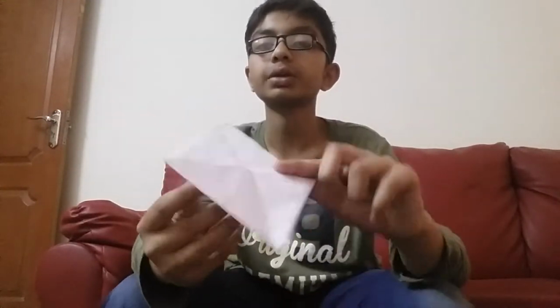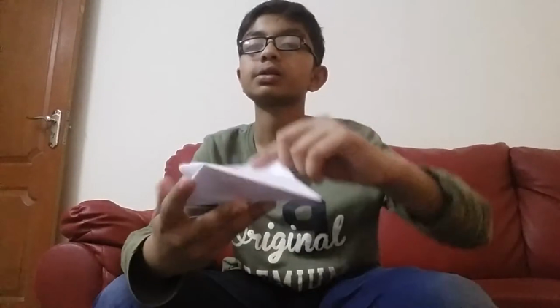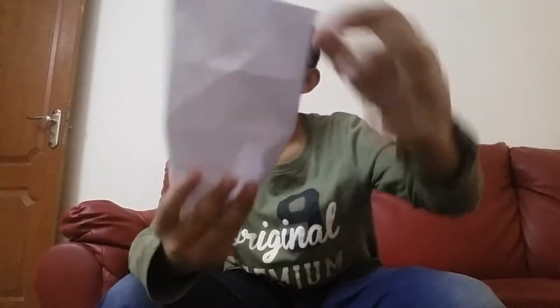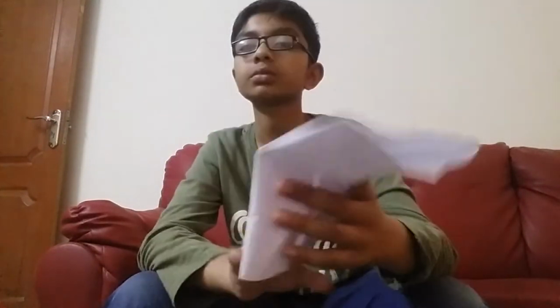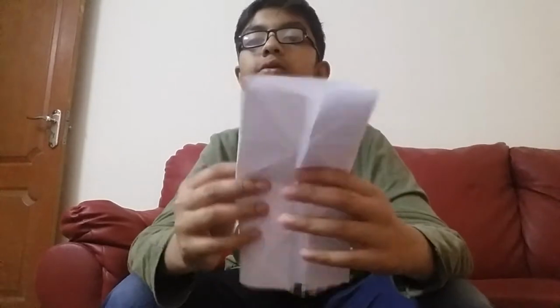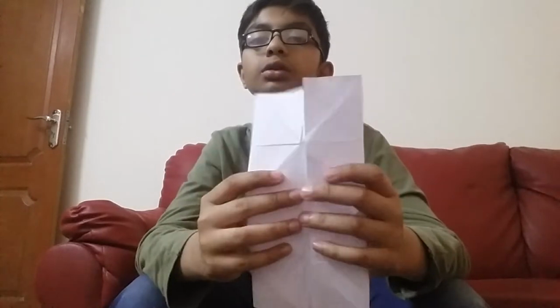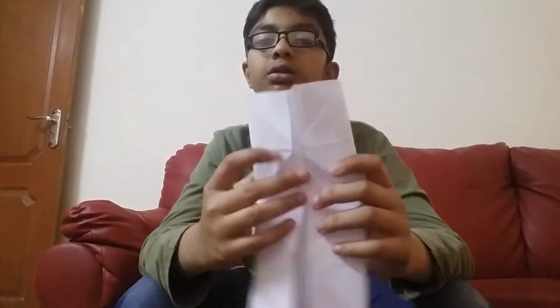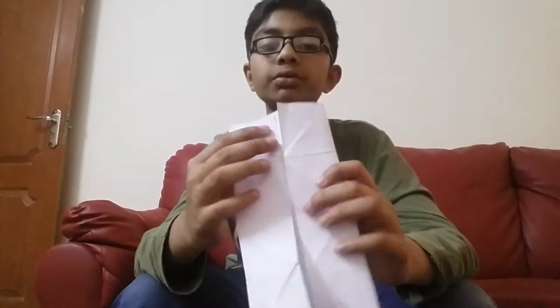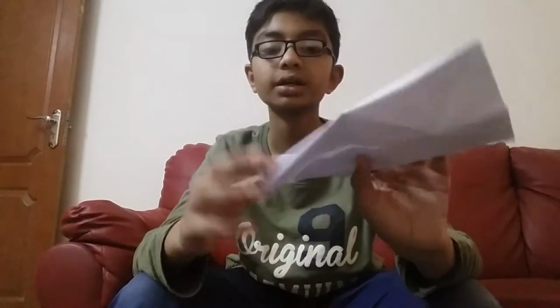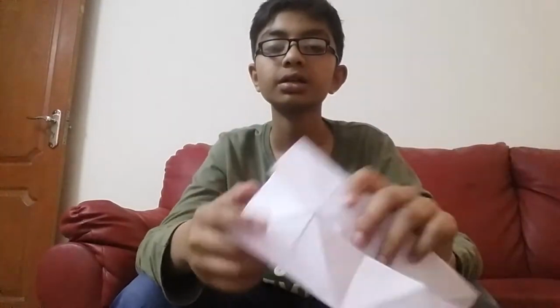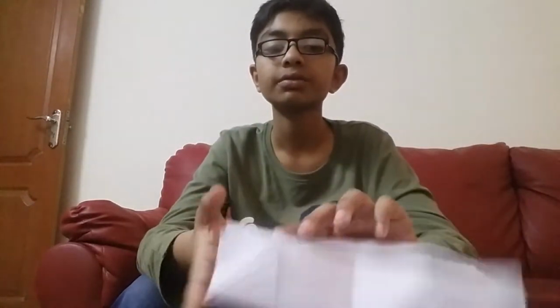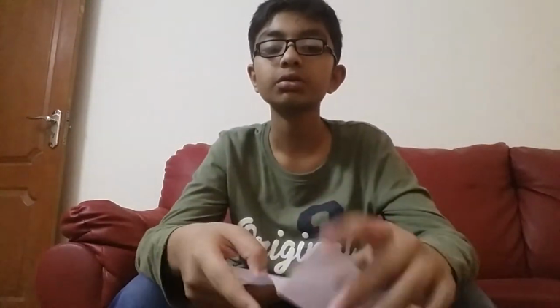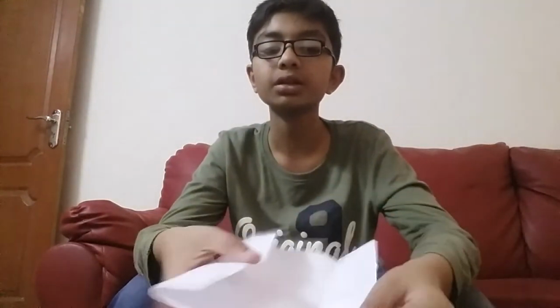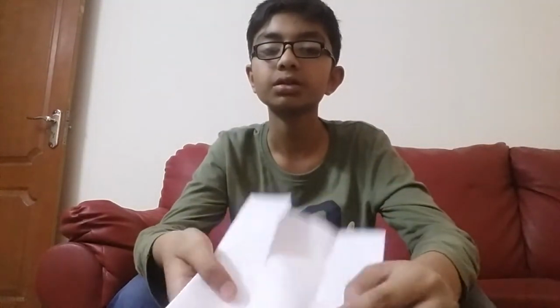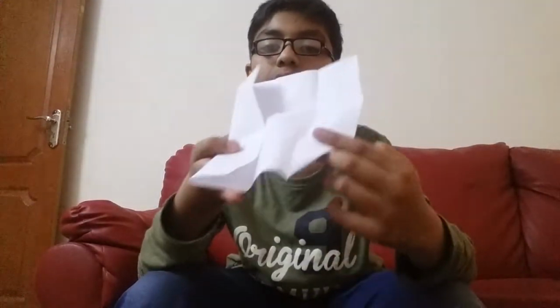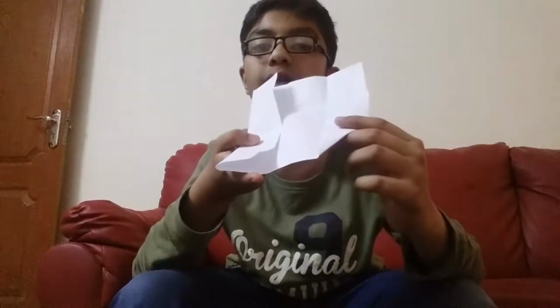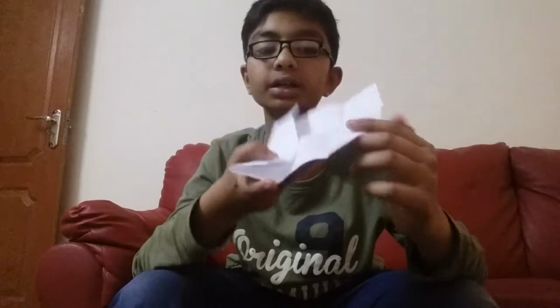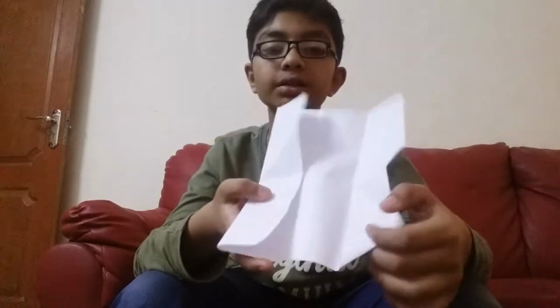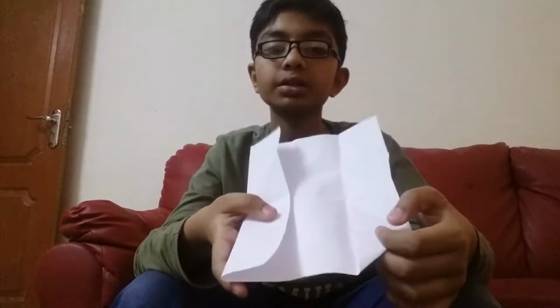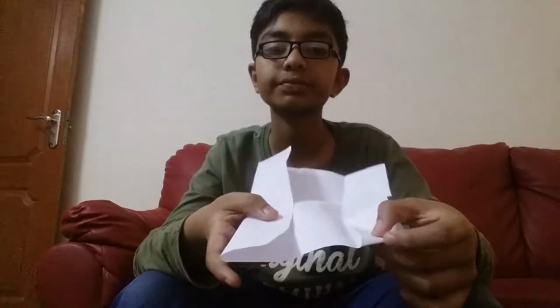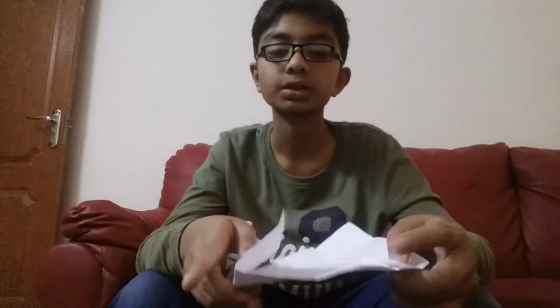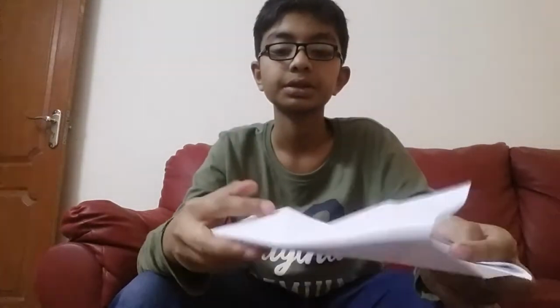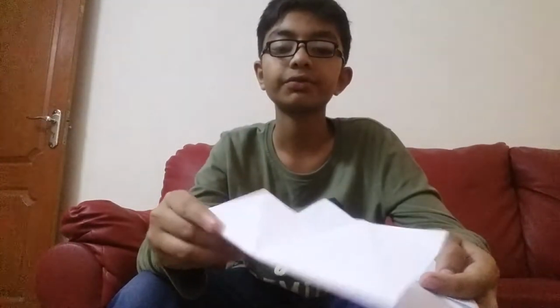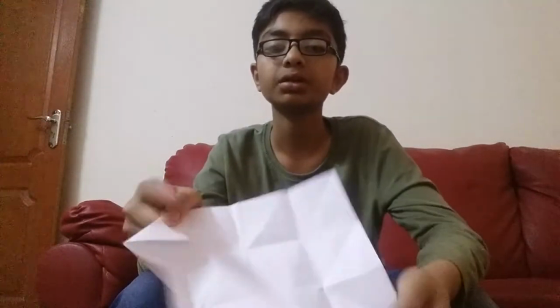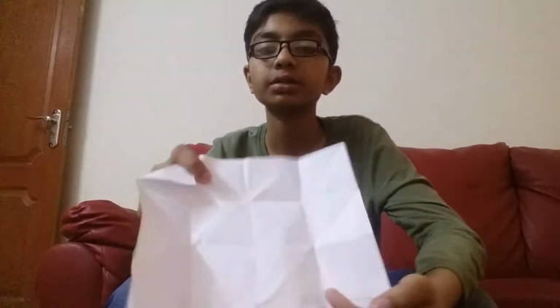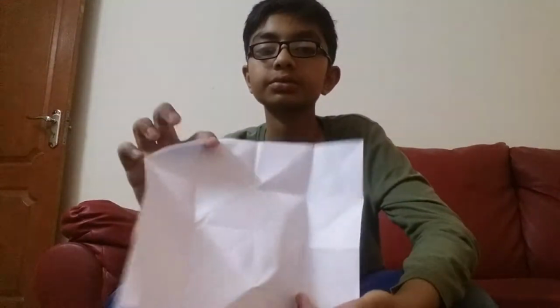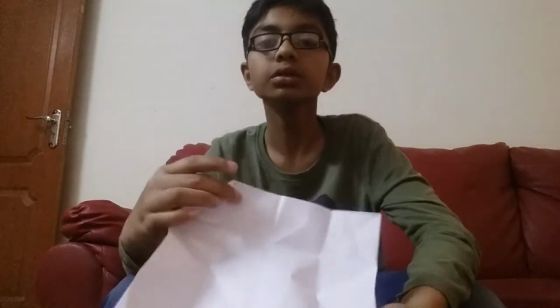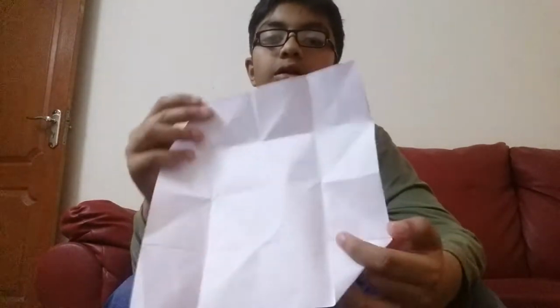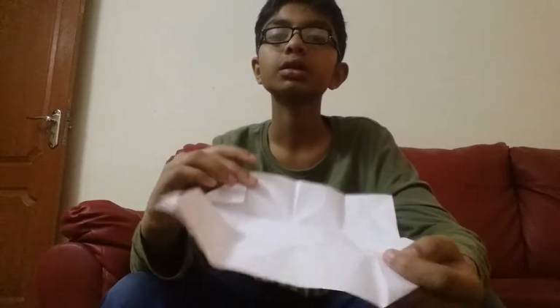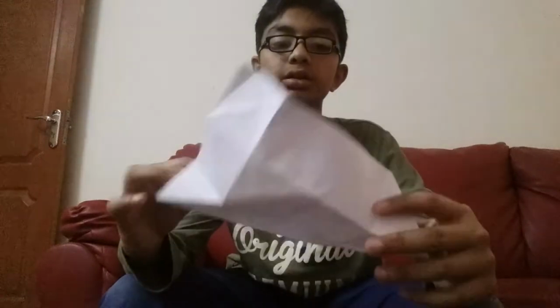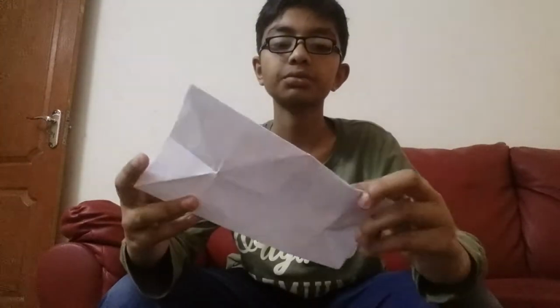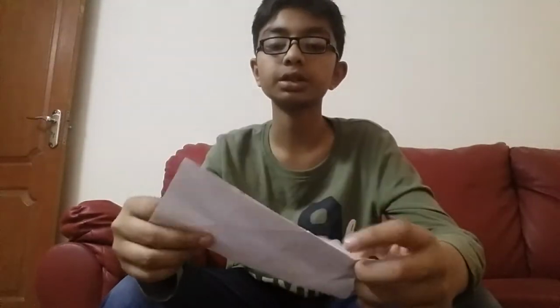Then open it. We have got this — one triangle. Then you will open this, you will get a triangle line here. And from this side. This is the door shape.